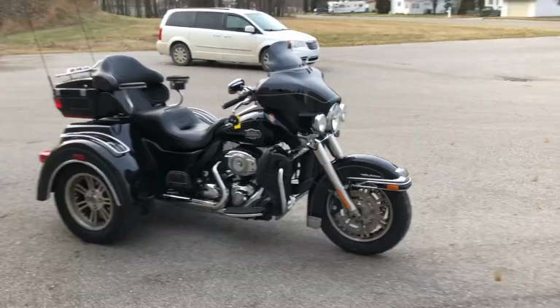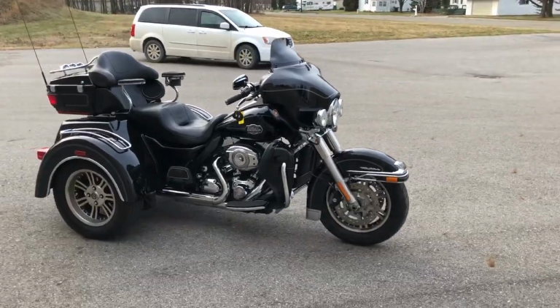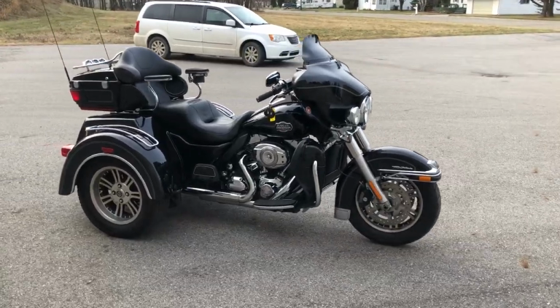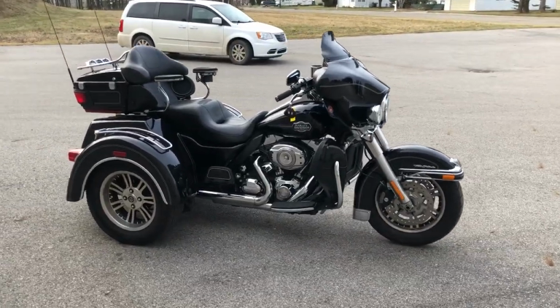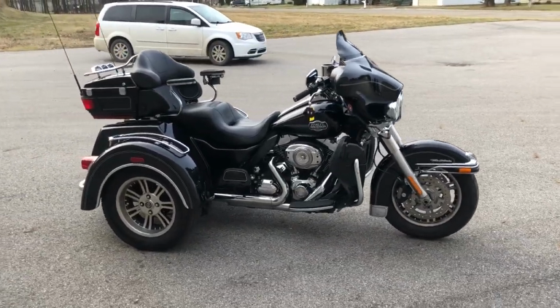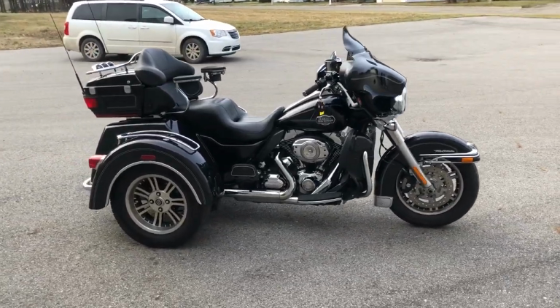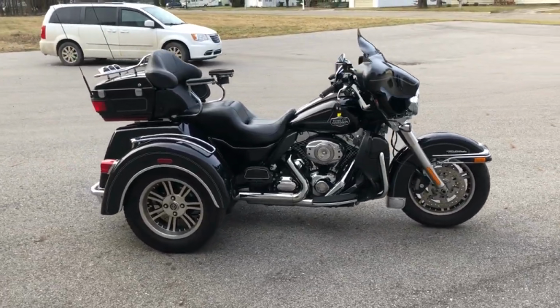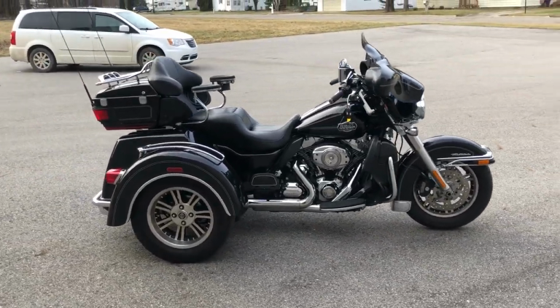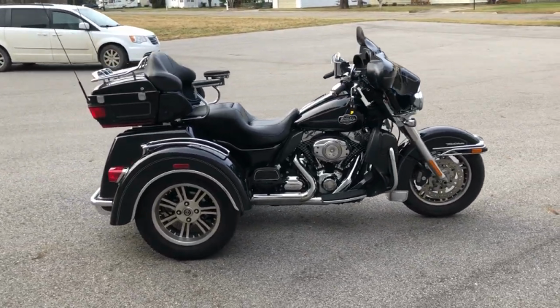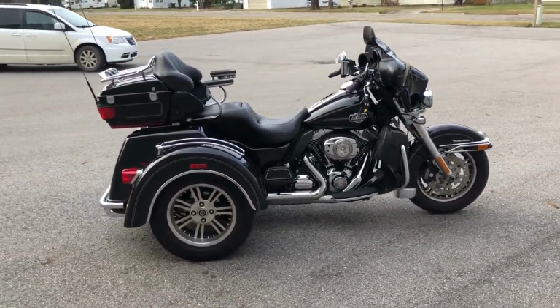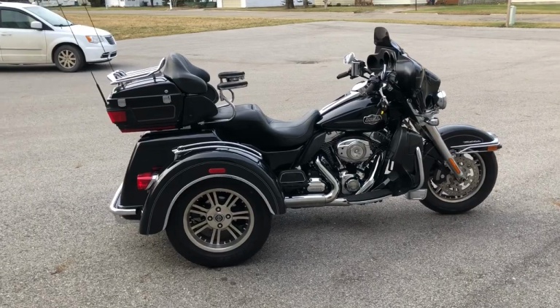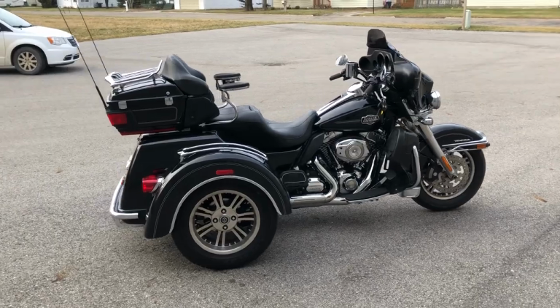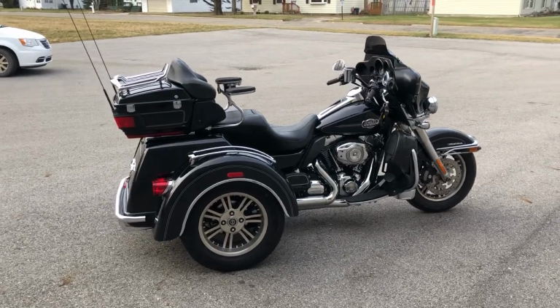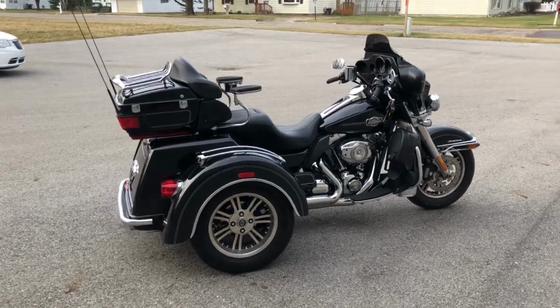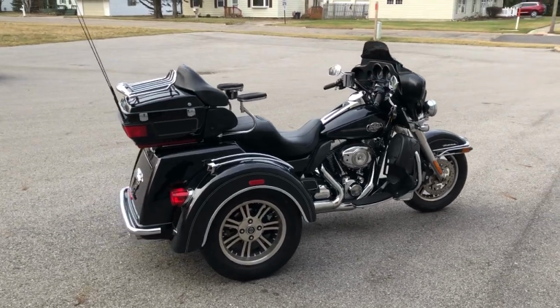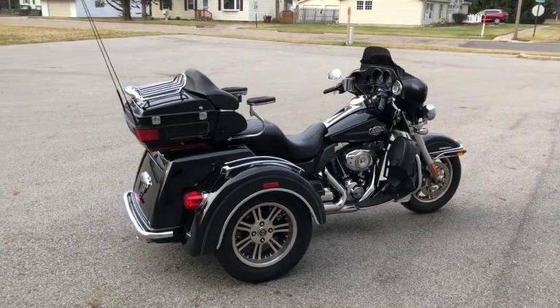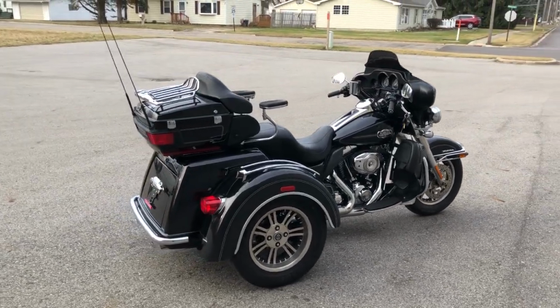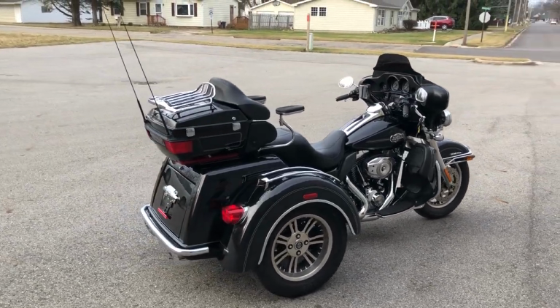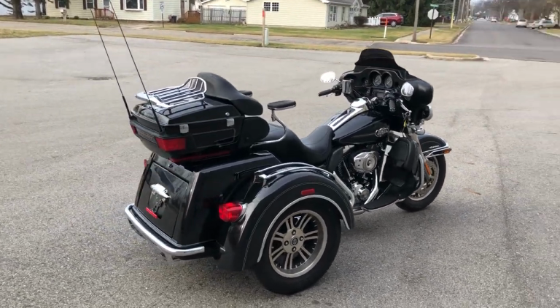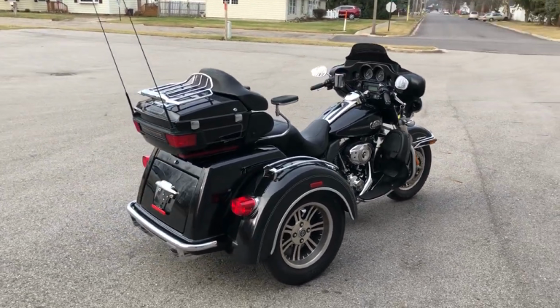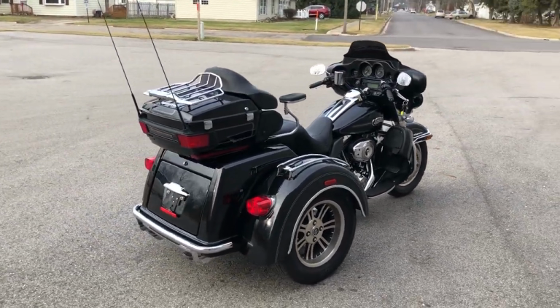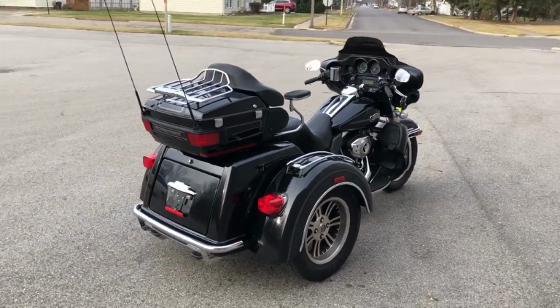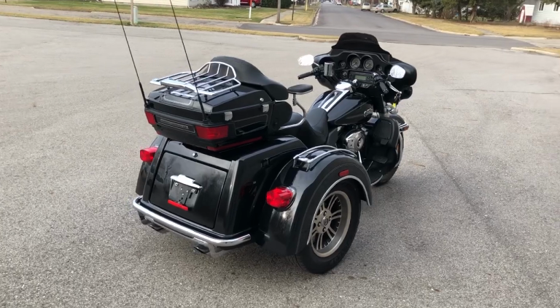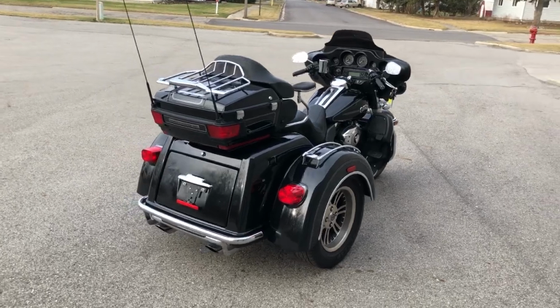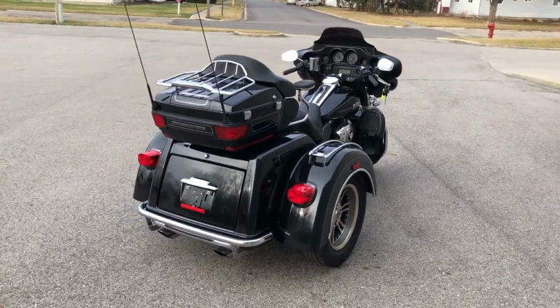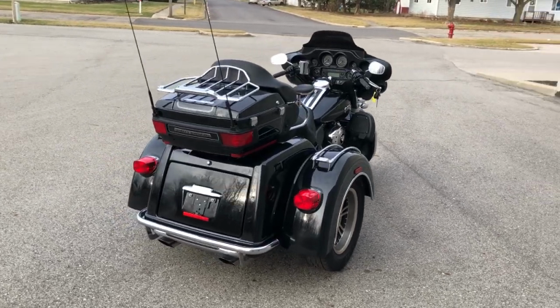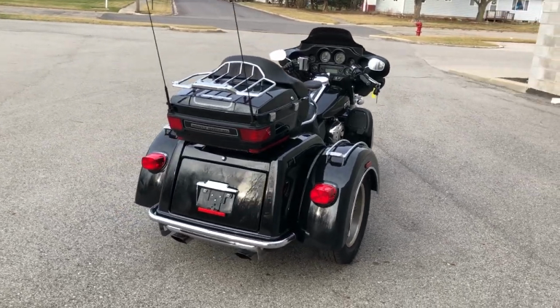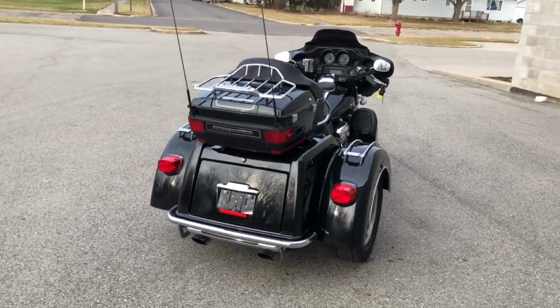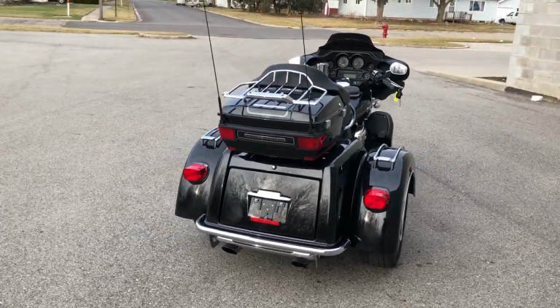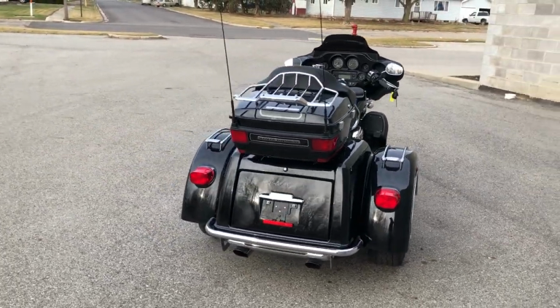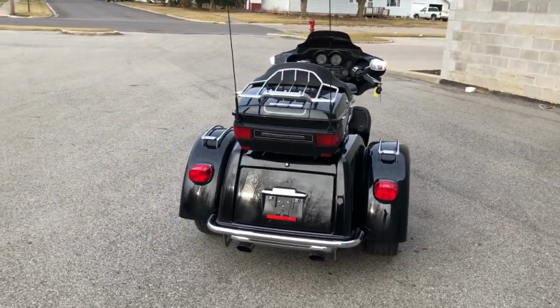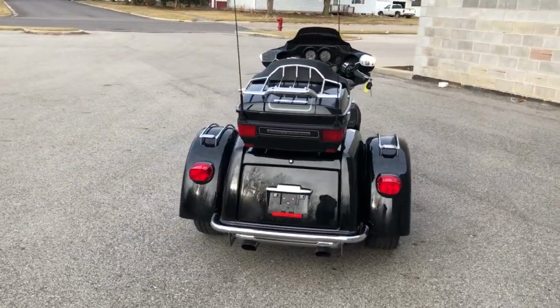Hey guys, ApprovalPowerSports.com here with another used Harley Tri-Glide for sale with high gloss vivid black paint and tons of chrome. This one is all stock with no modifications. It's a sharp trike that runs strong, everything works, and needs nothing.